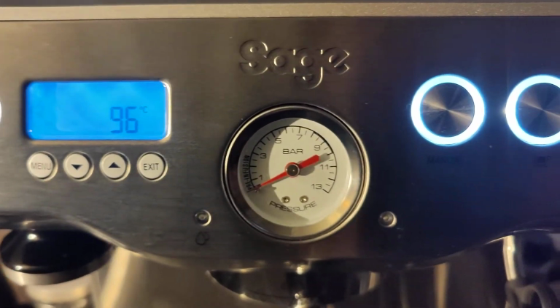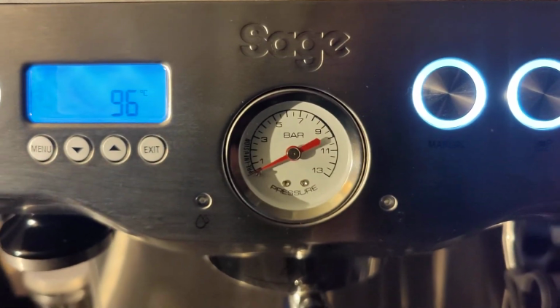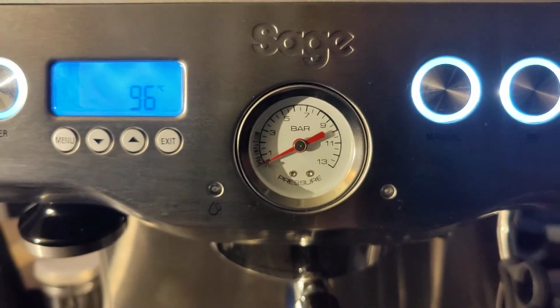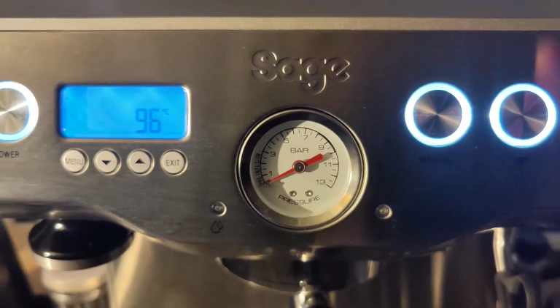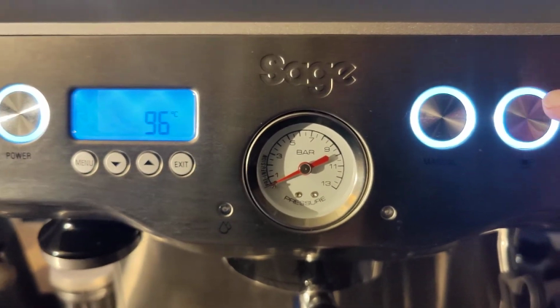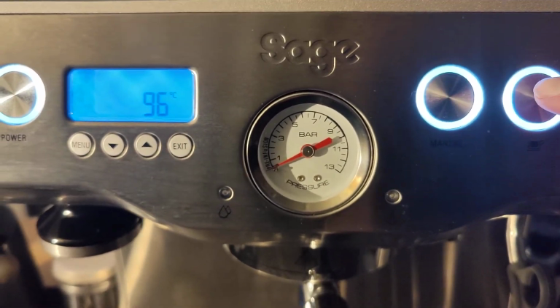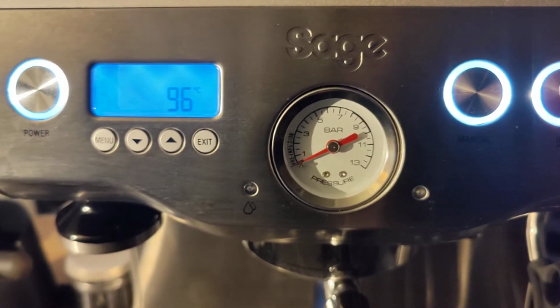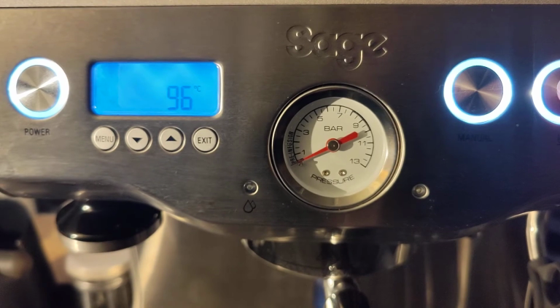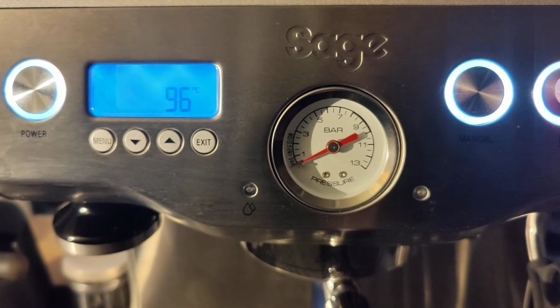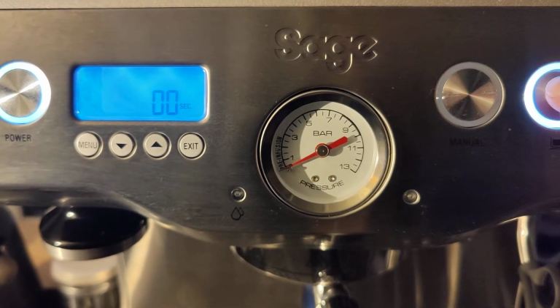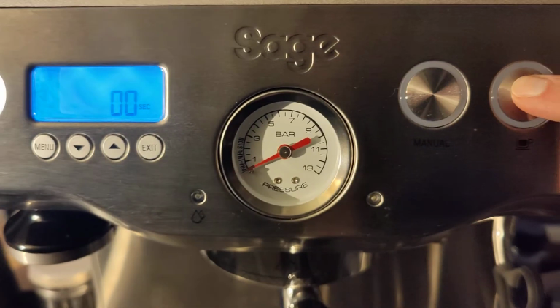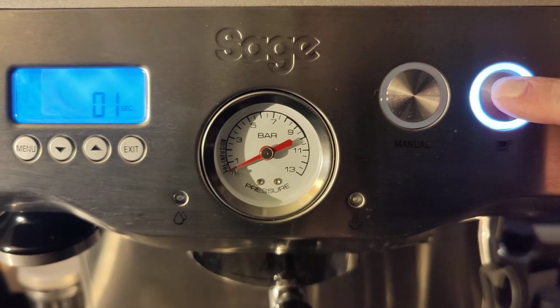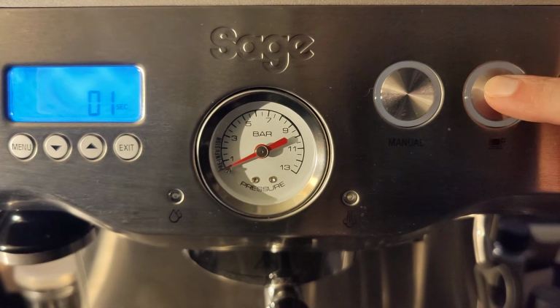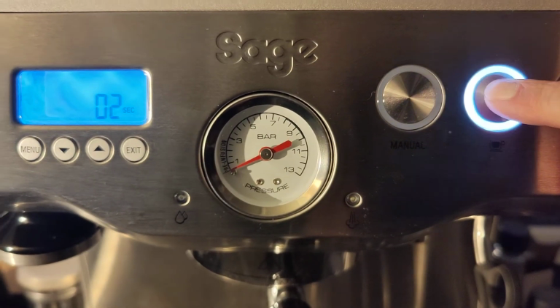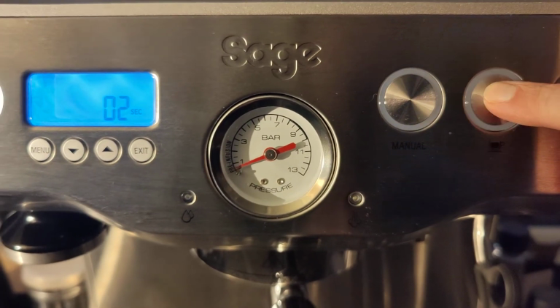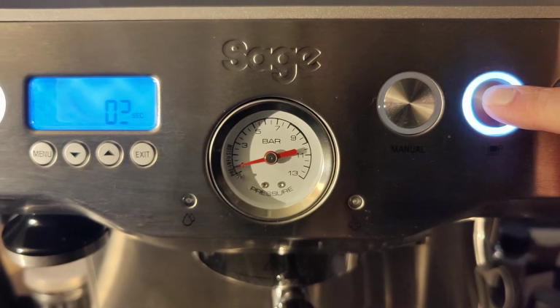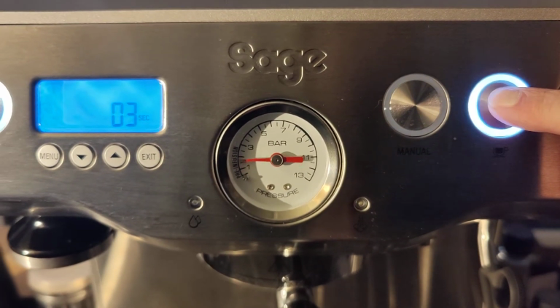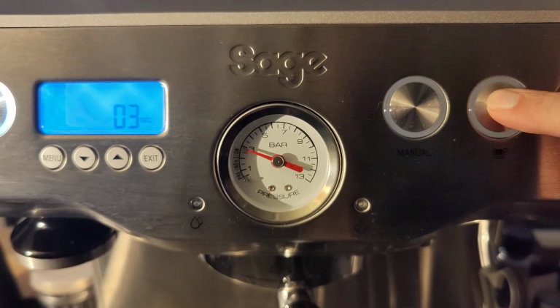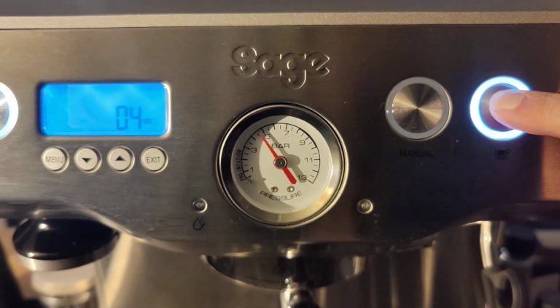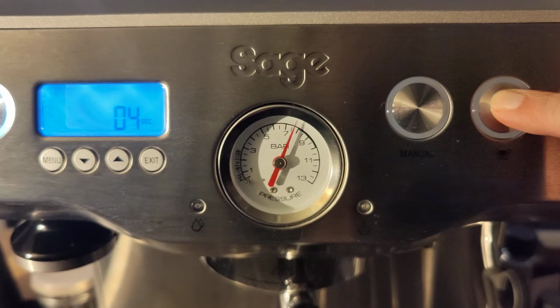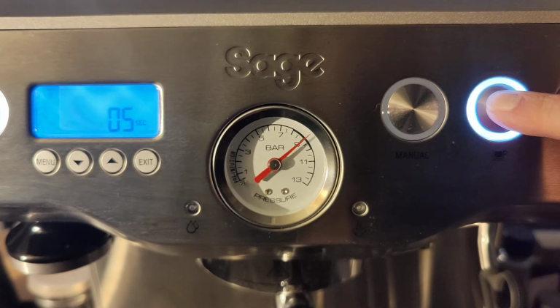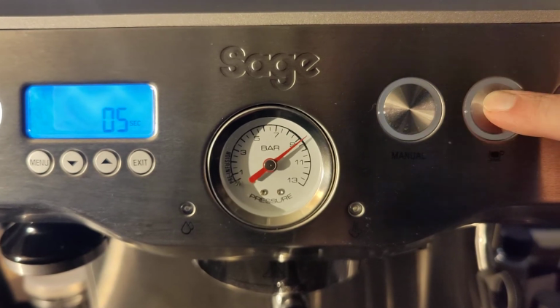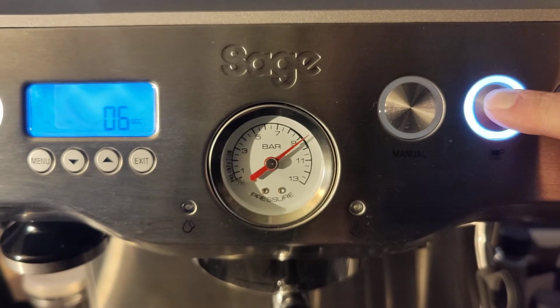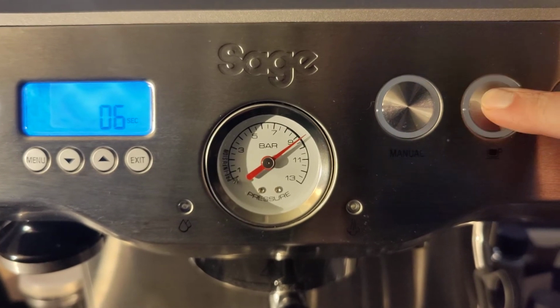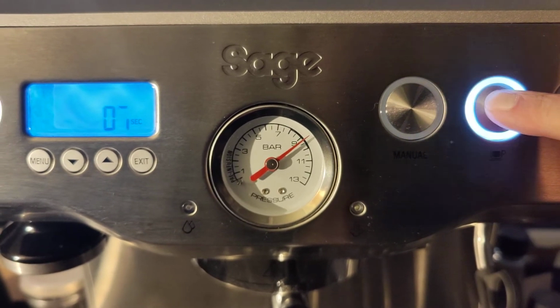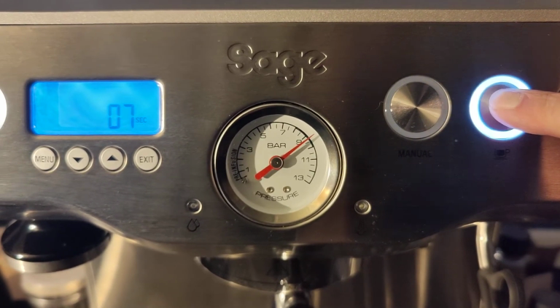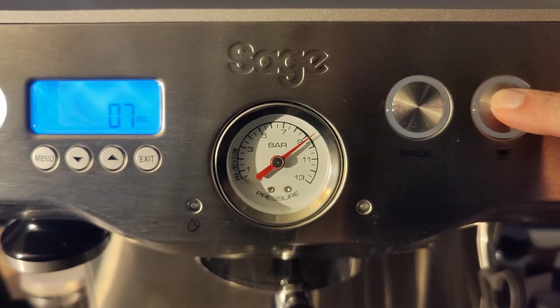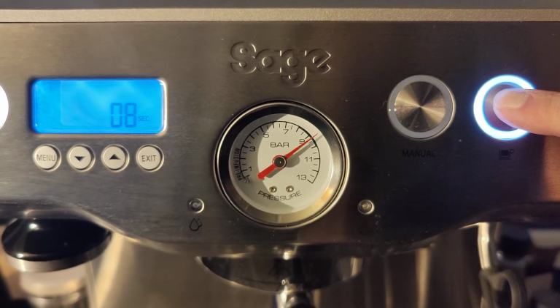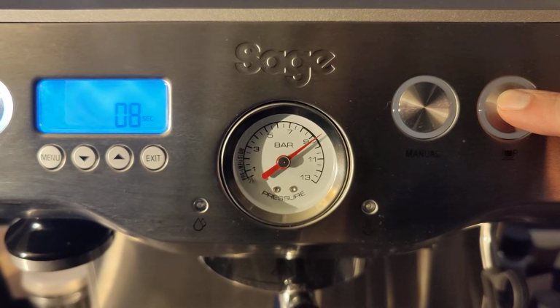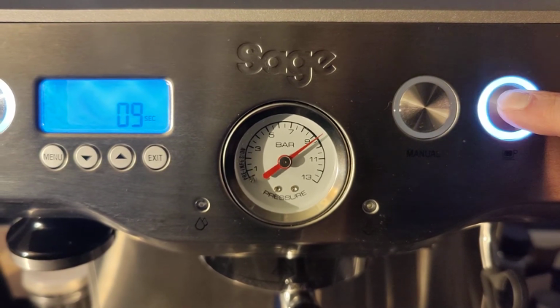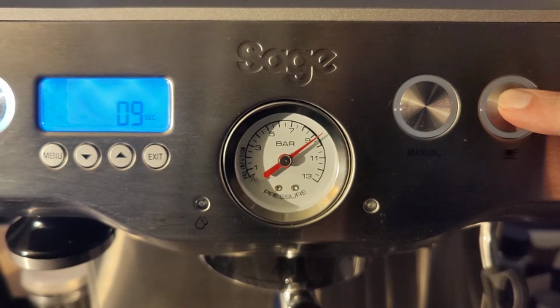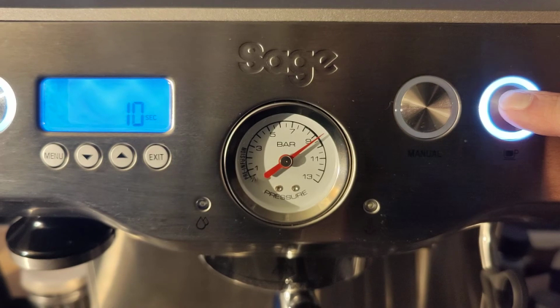Now what I do is just hold down the one-shot button so you can see this ramp up. It's still slightly over nine bar, but it's much better than where it was before.